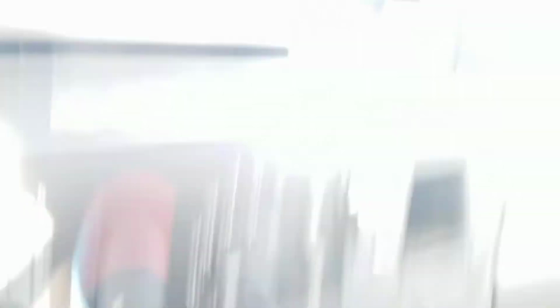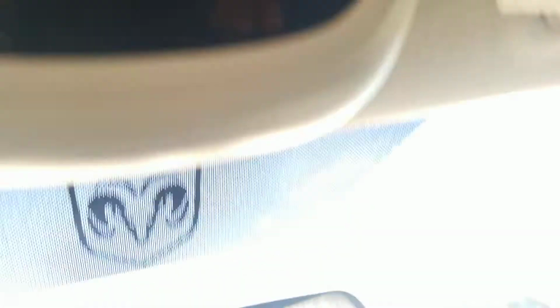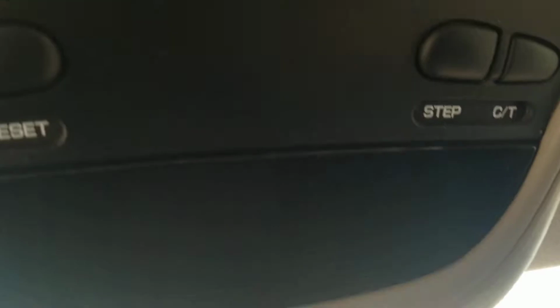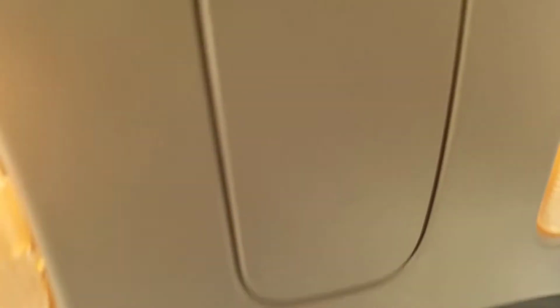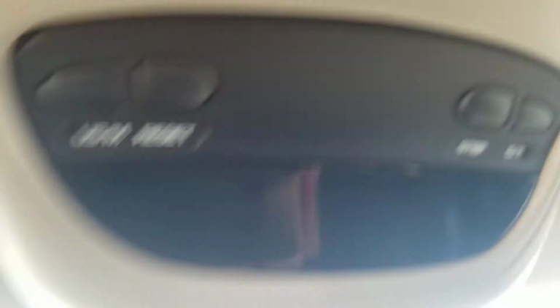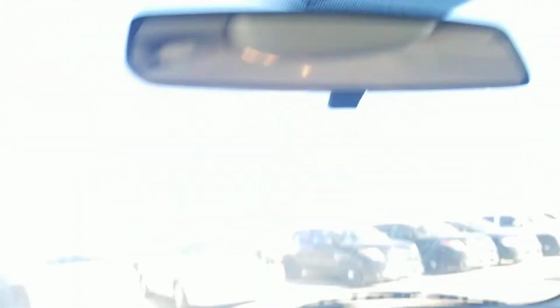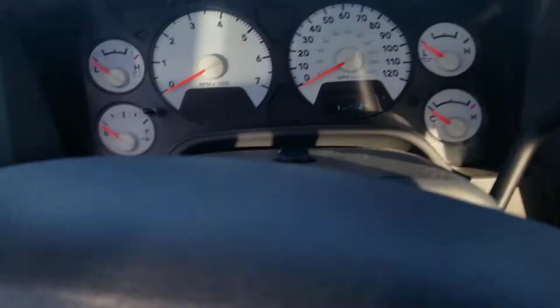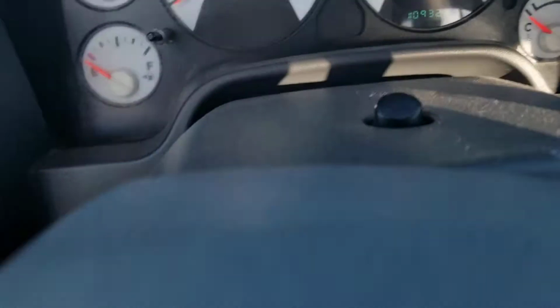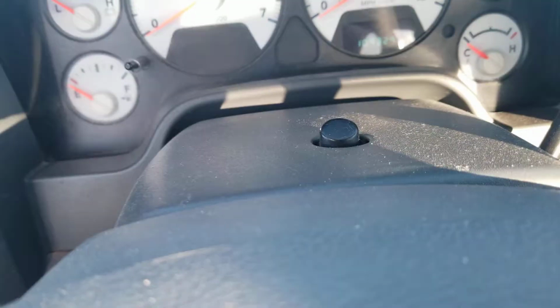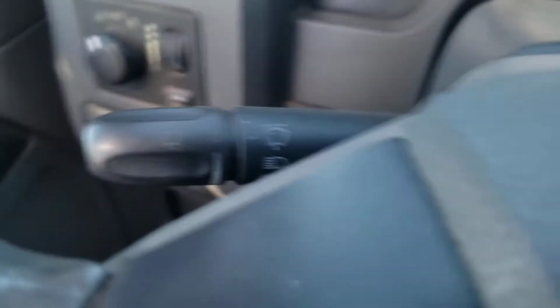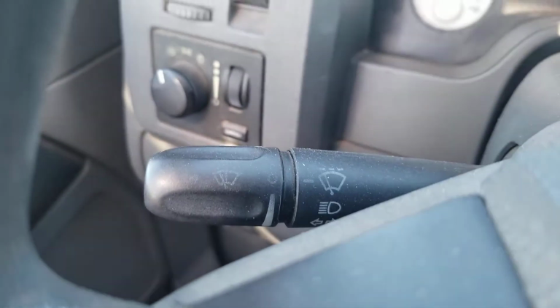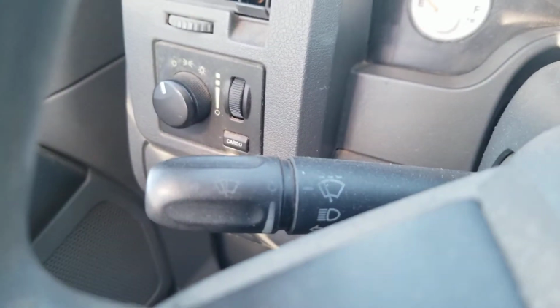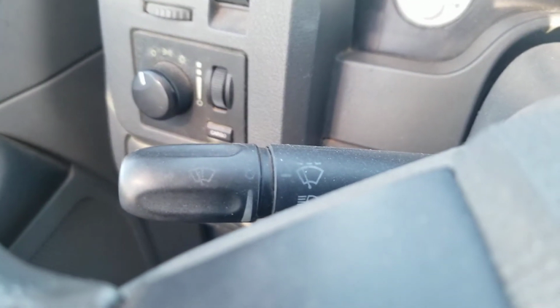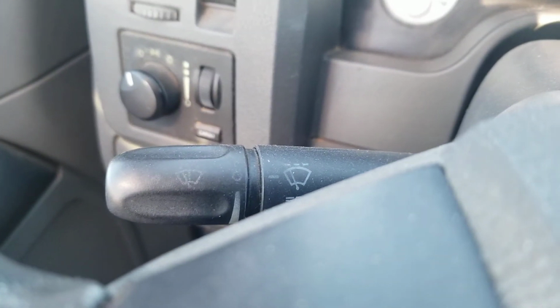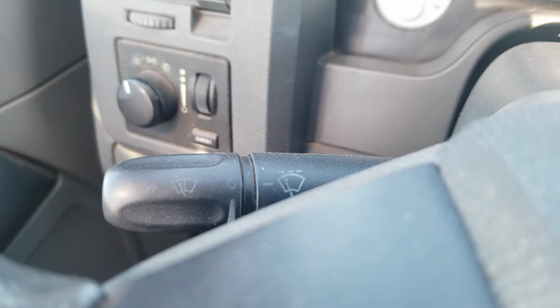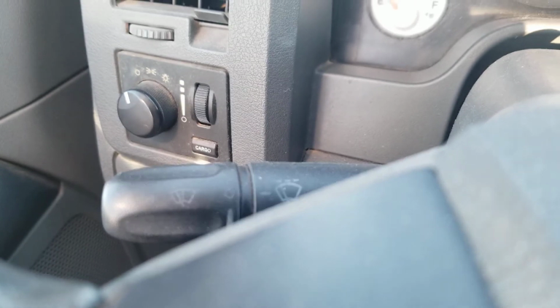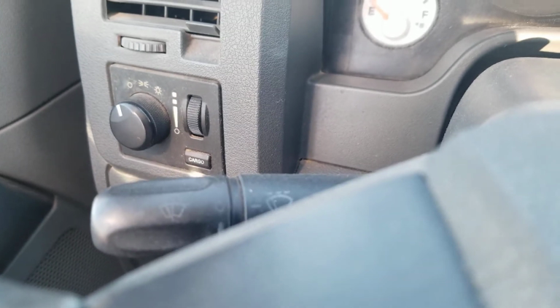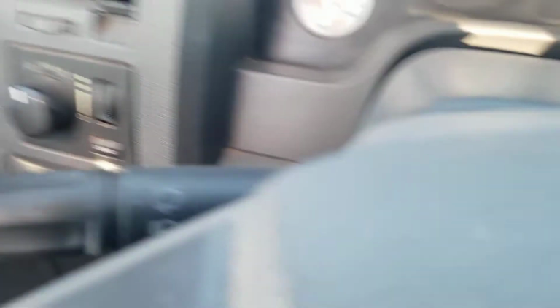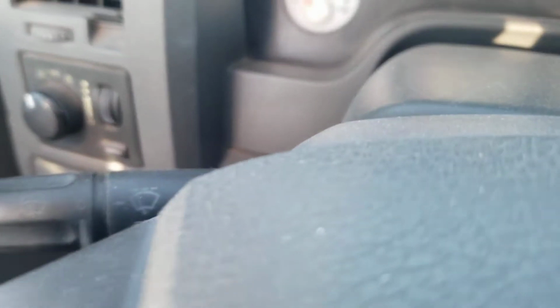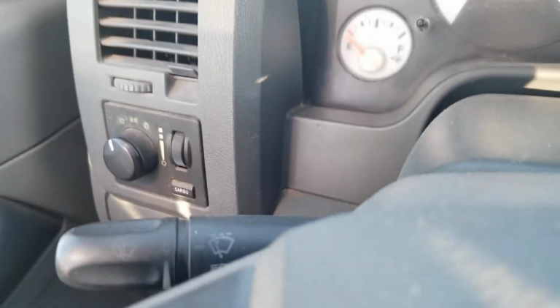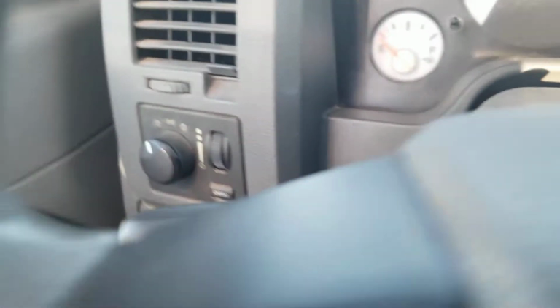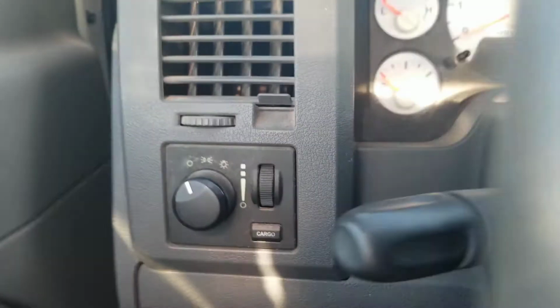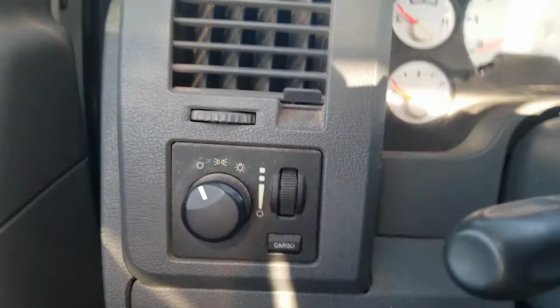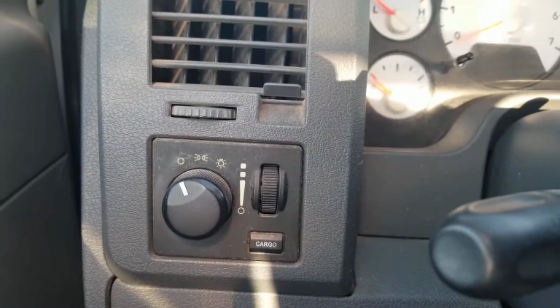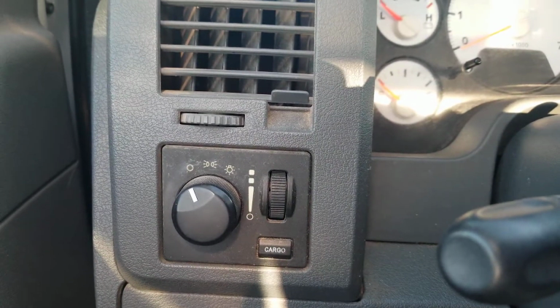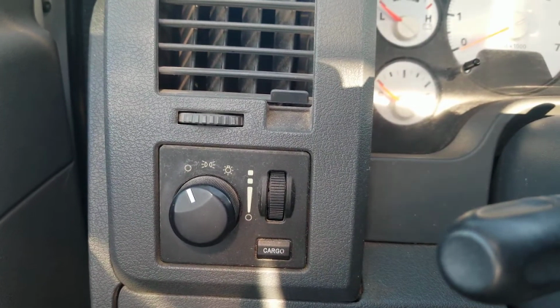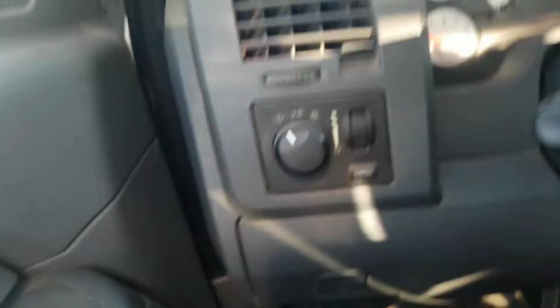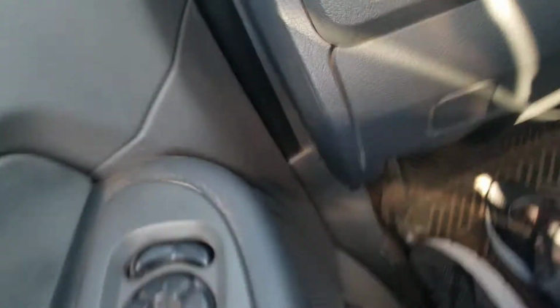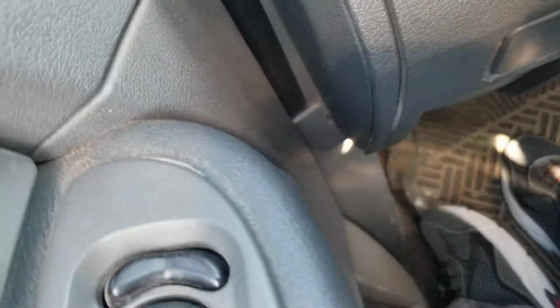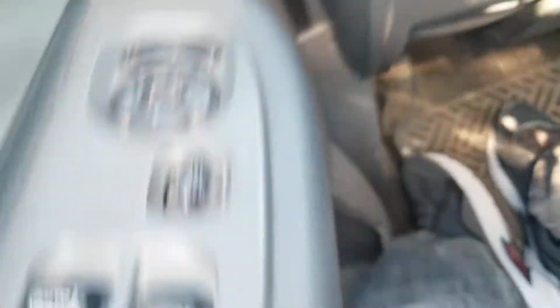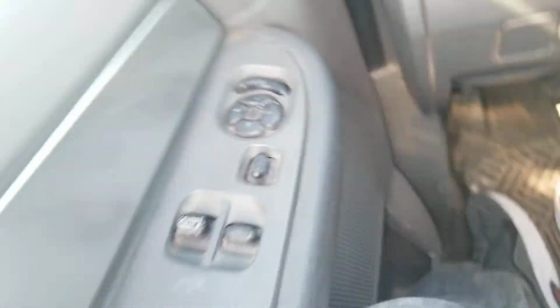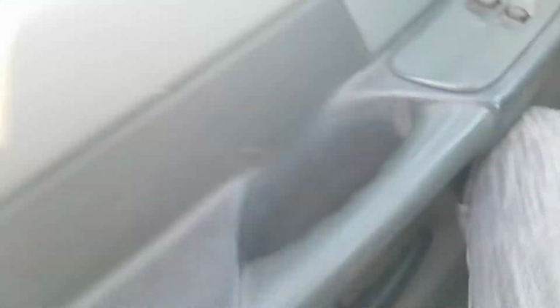It also has storage cup holders right there. You also got the compass and light system right there. Hazard buttons. On the left you also got the windshield wipers, headlights control, fog lights, headlights and gauges lights, cargo button, mirror controls, window locks and door locks.